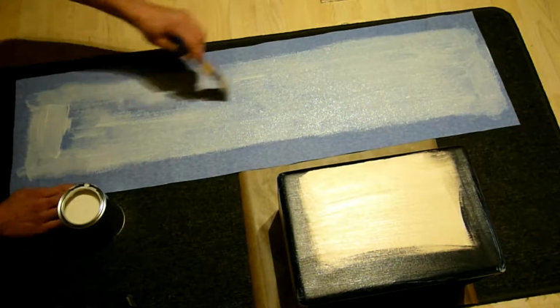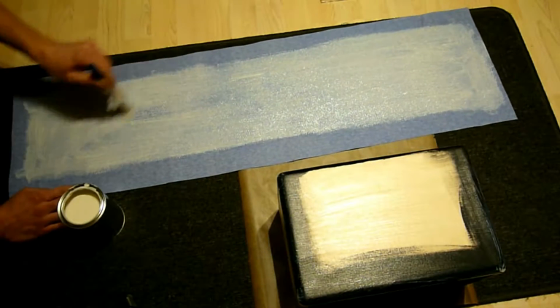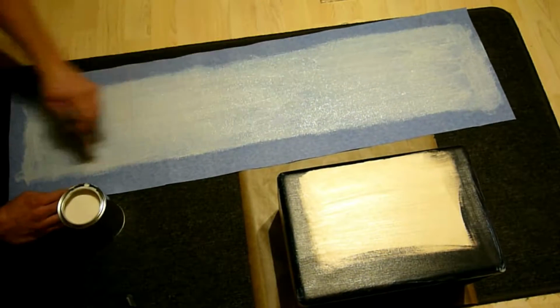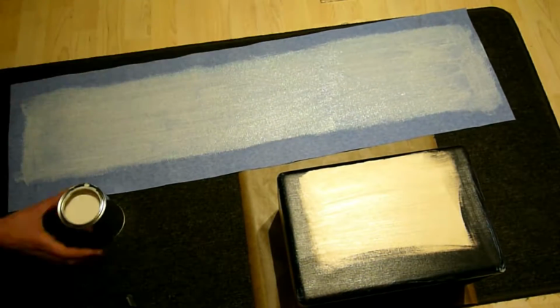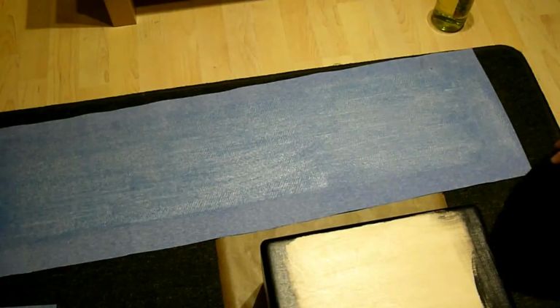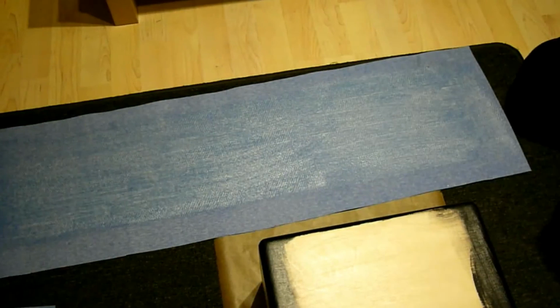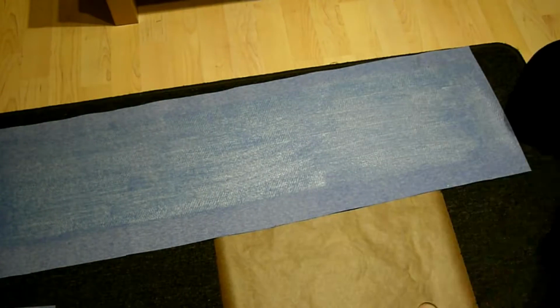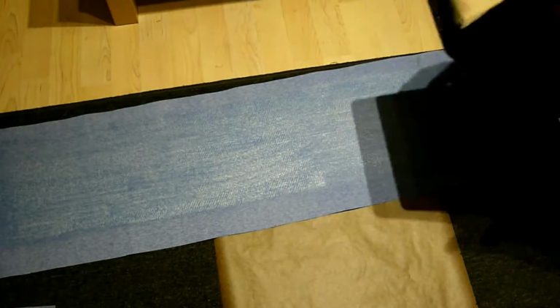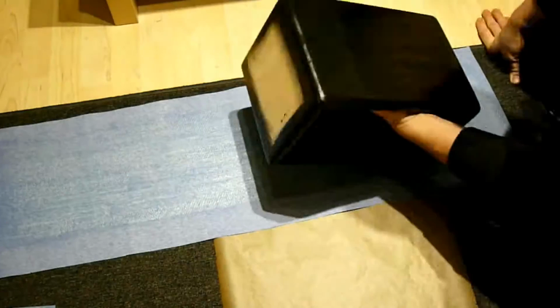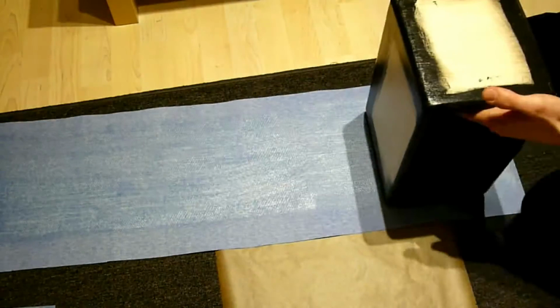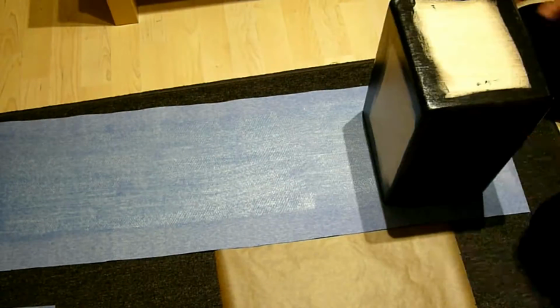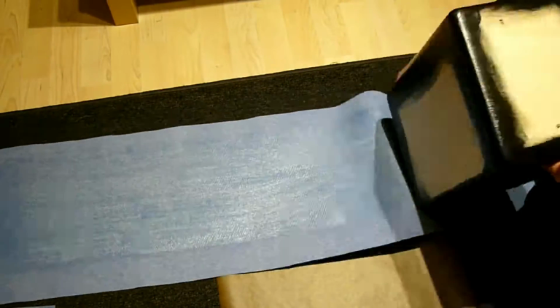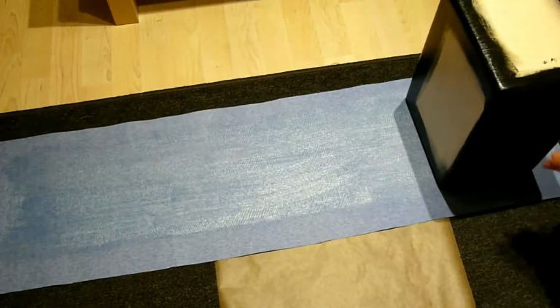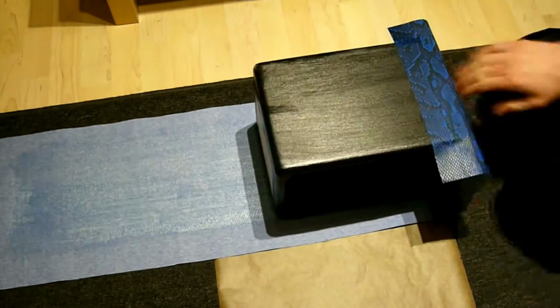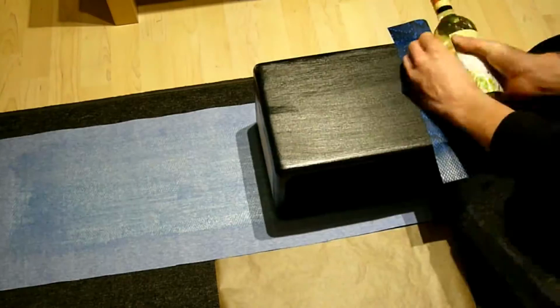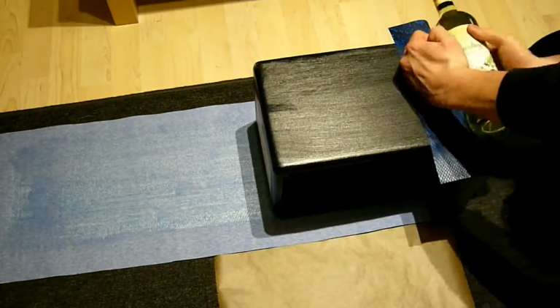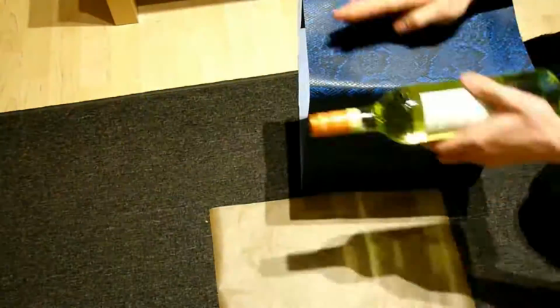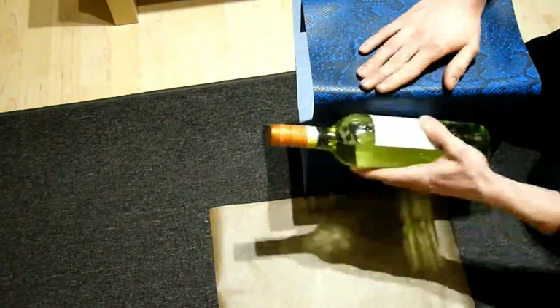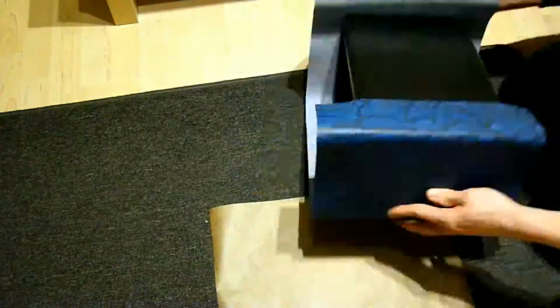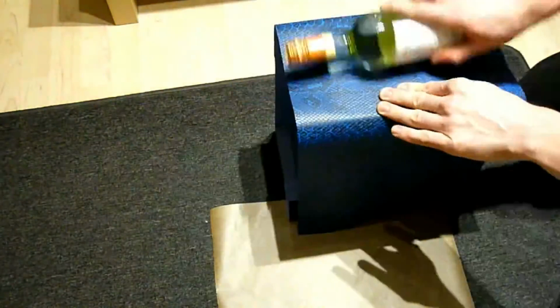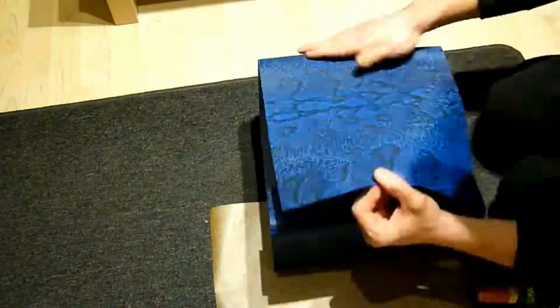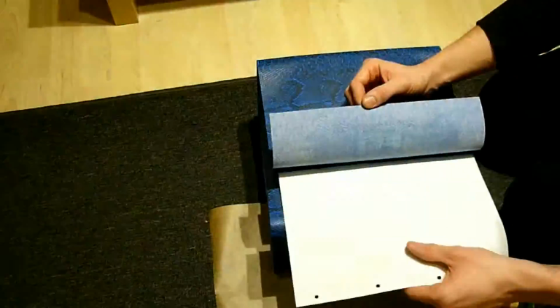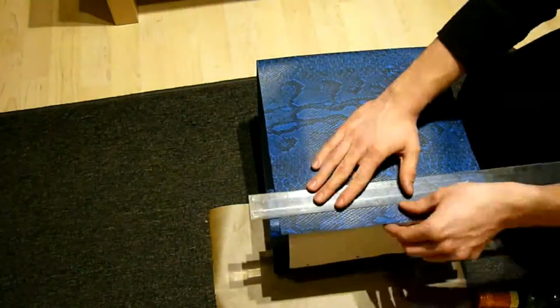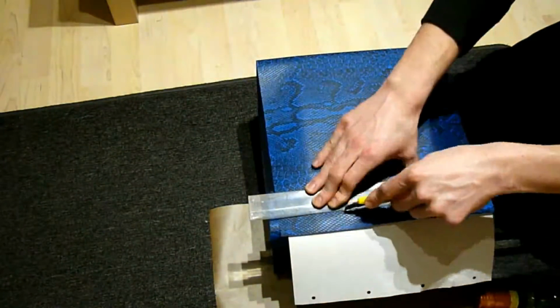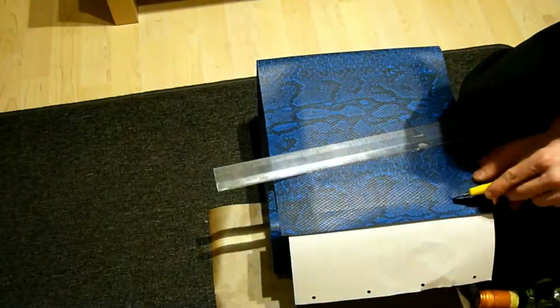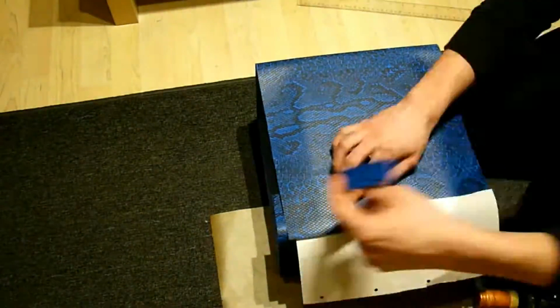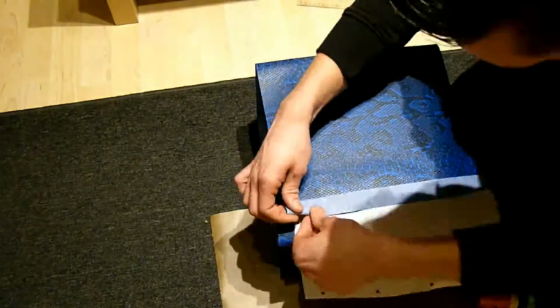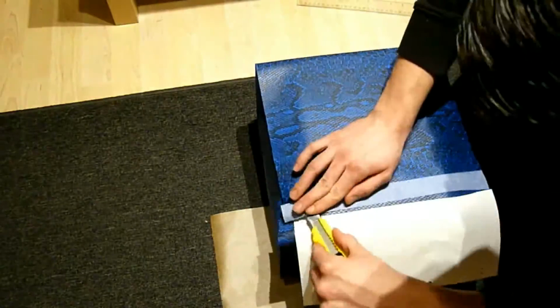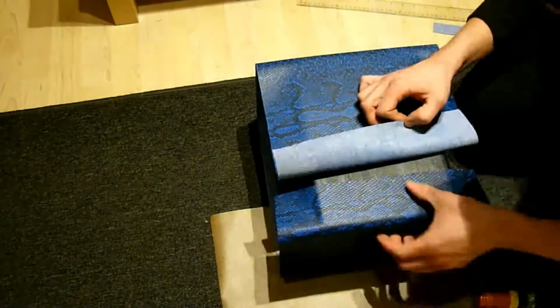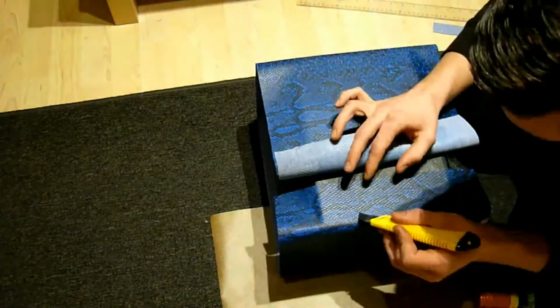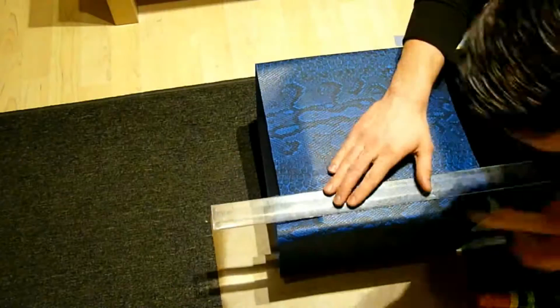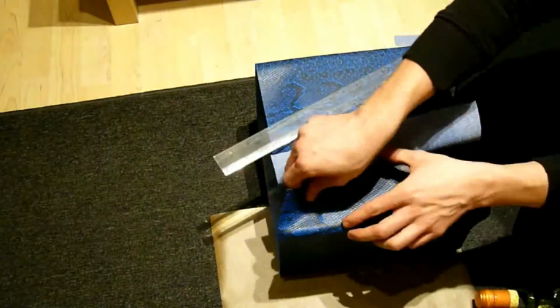When the glued surfaces touch each other, they stick together very well. I have chosen an electric blue snakeskin tolex — it just looks amazing.